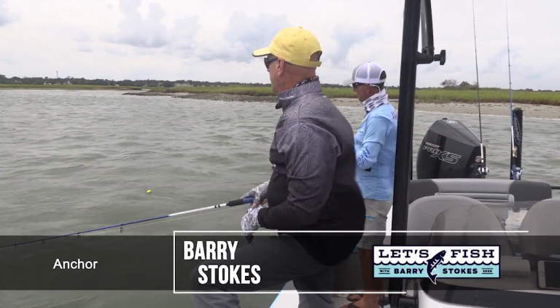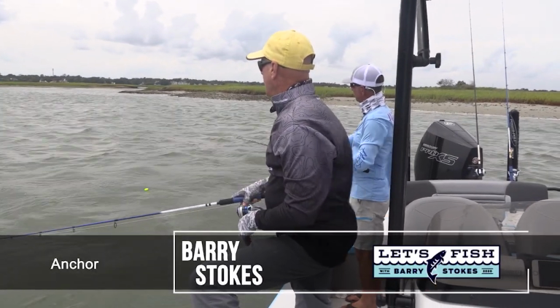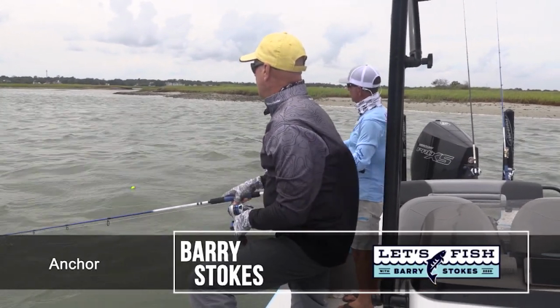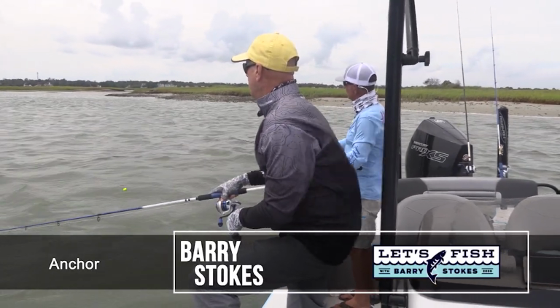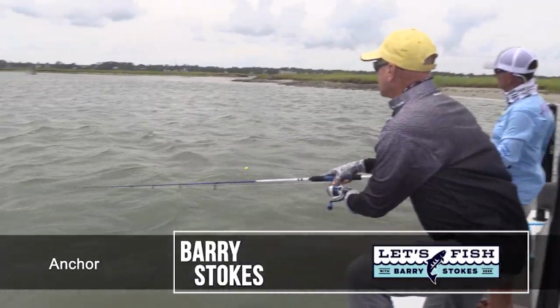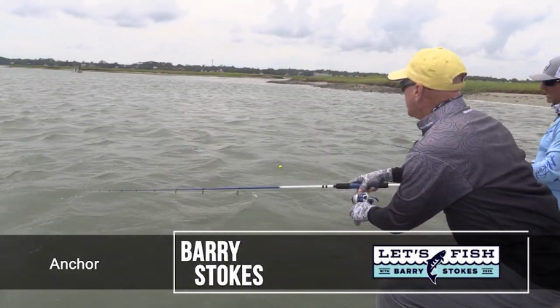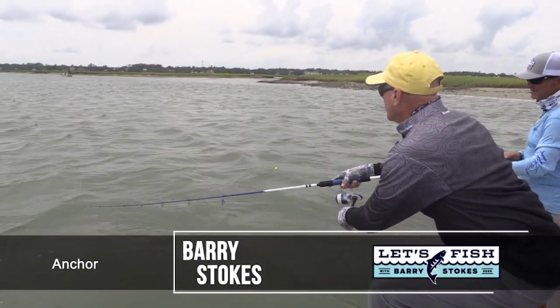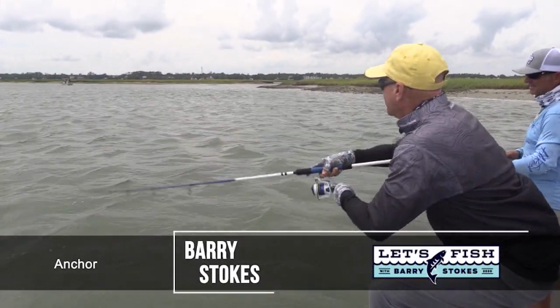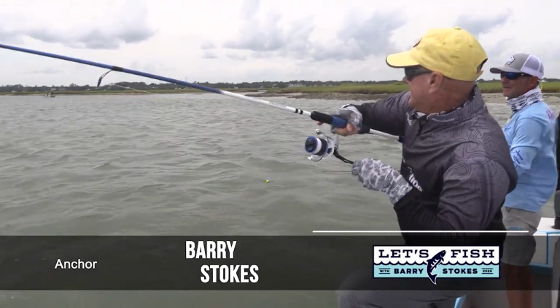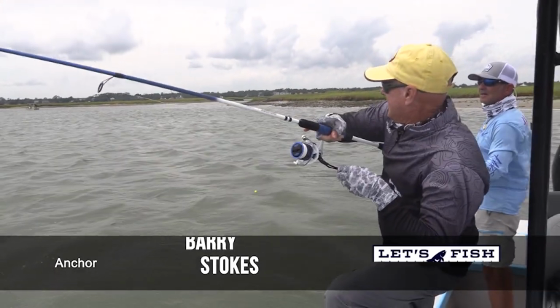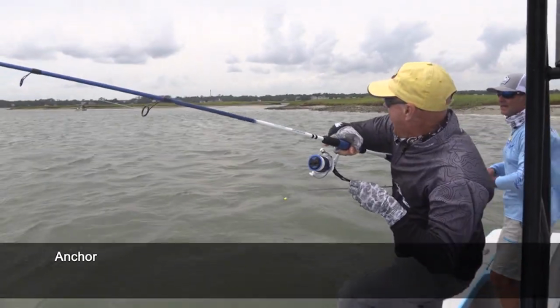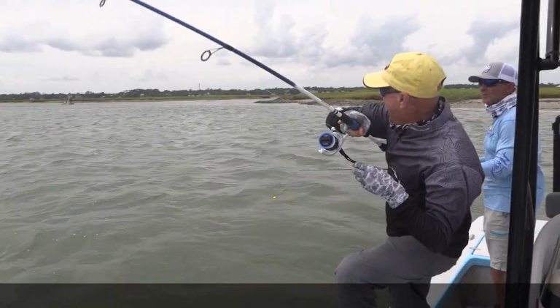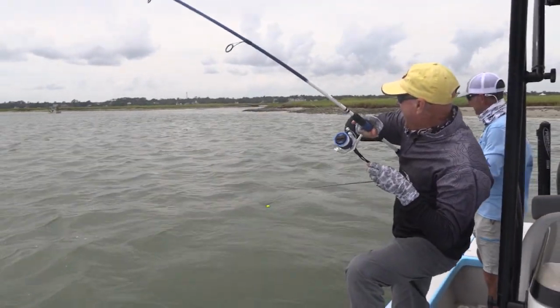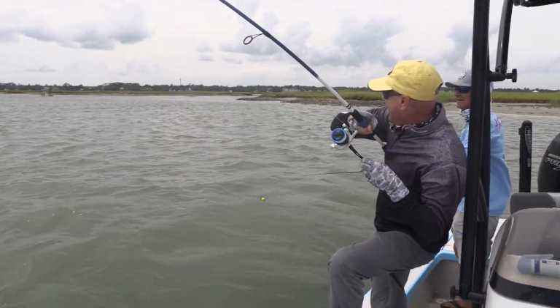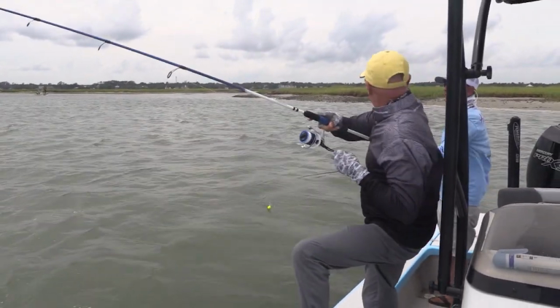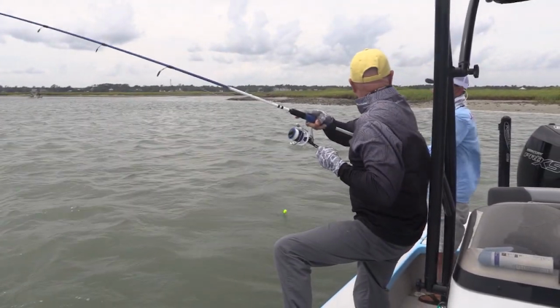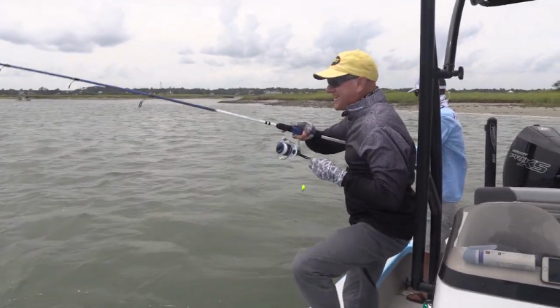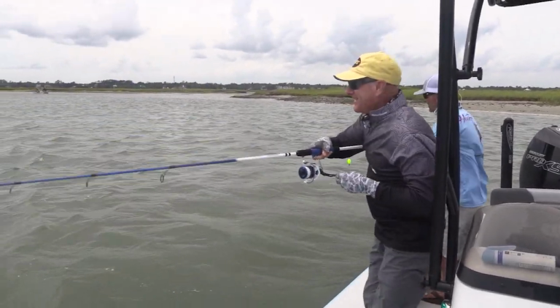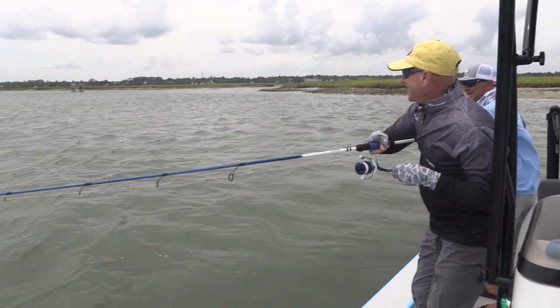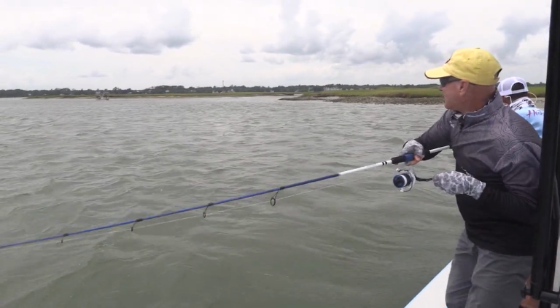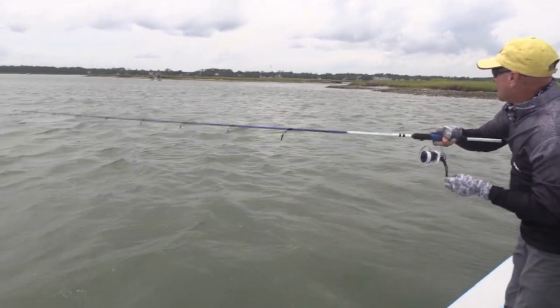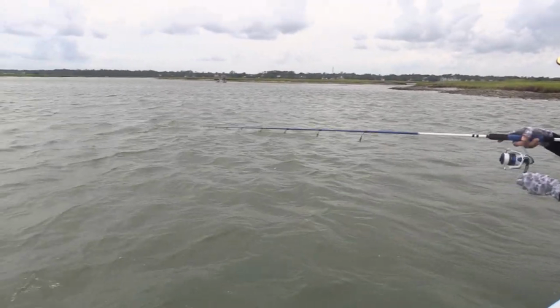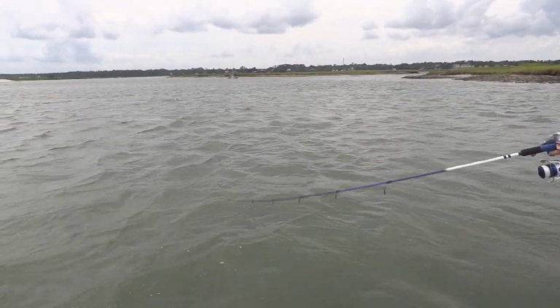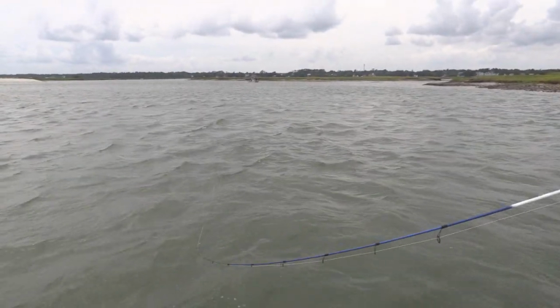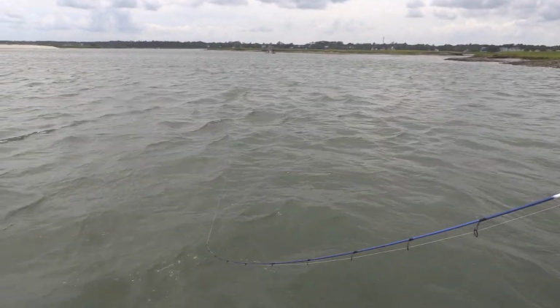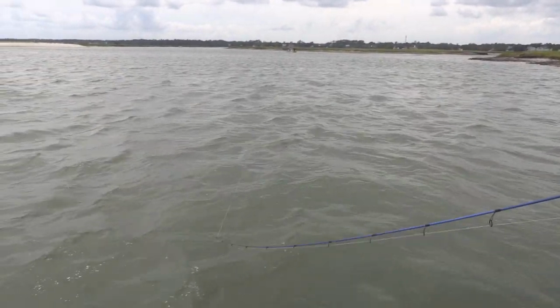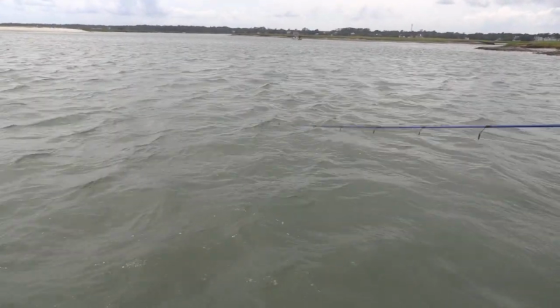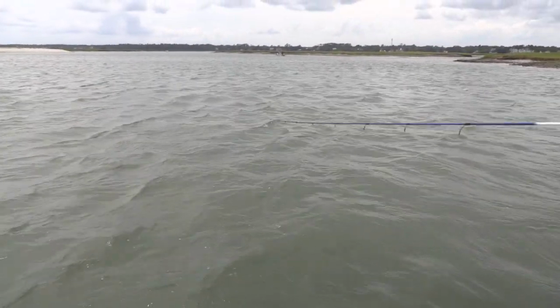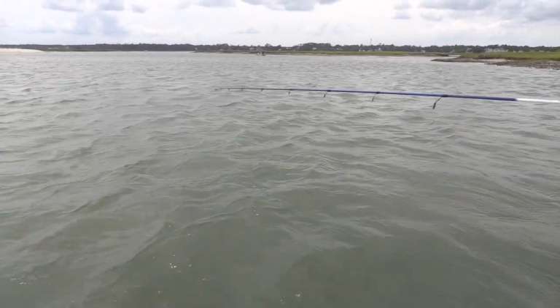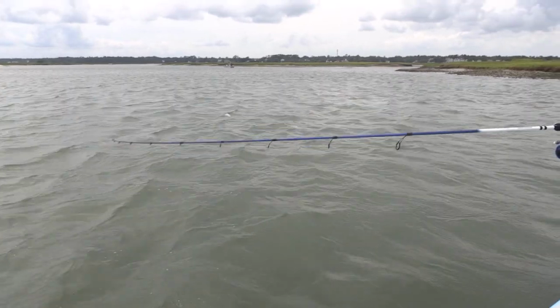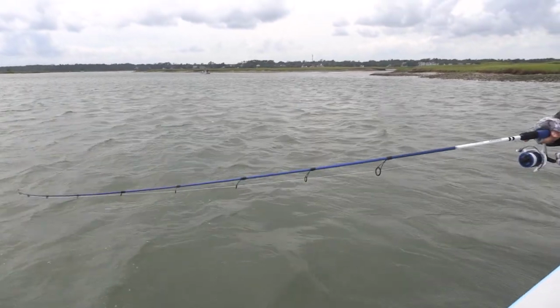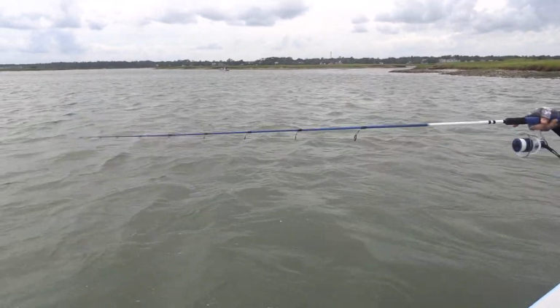First bobber down — look here, first one! Got him. First drift, buddy. I don't think that's a little one either. This could be a red. He hasn't jumped, not one time.